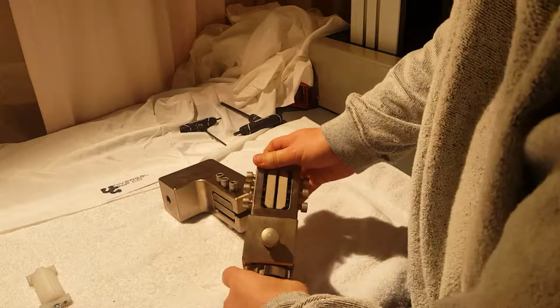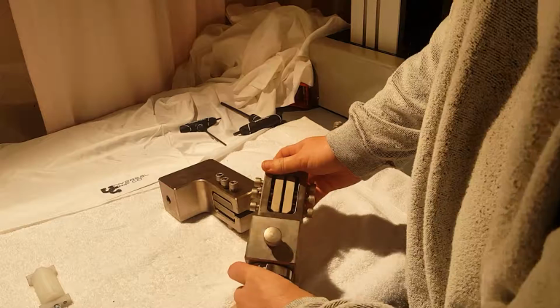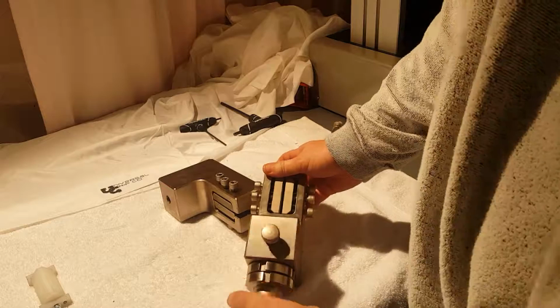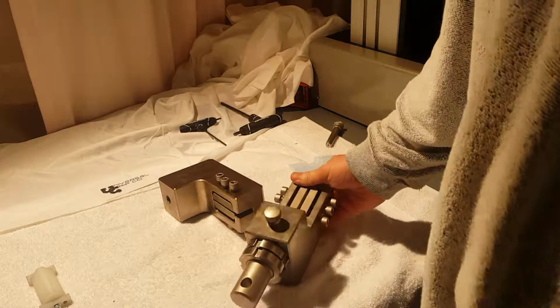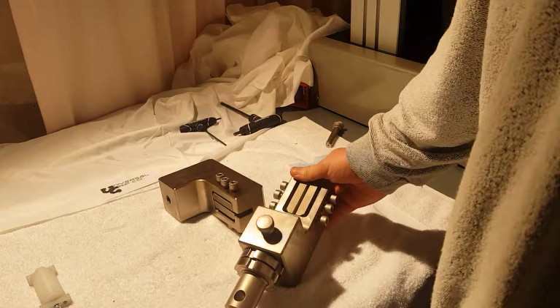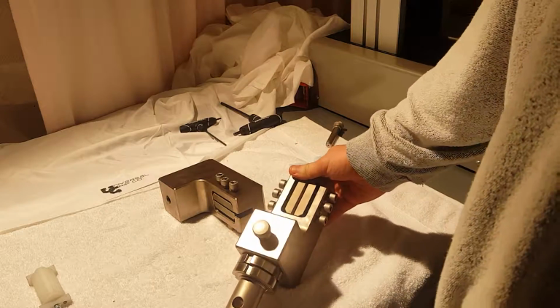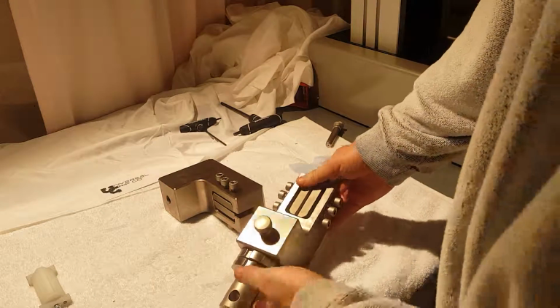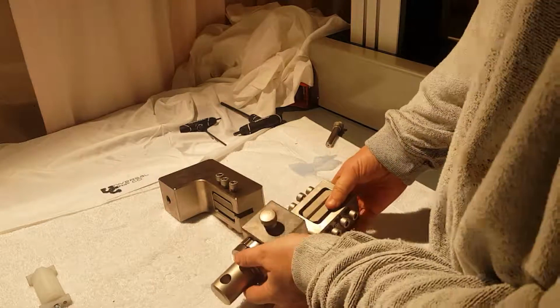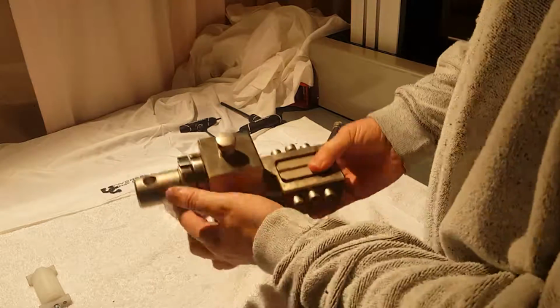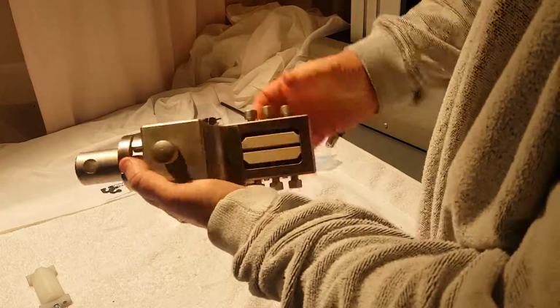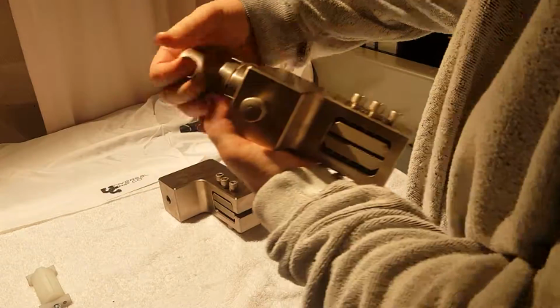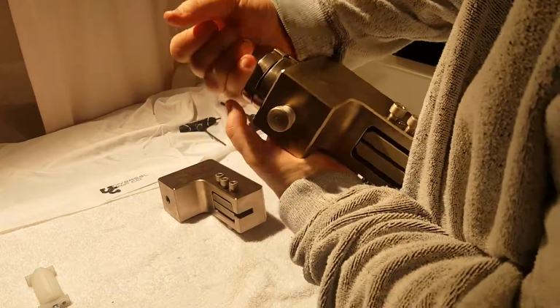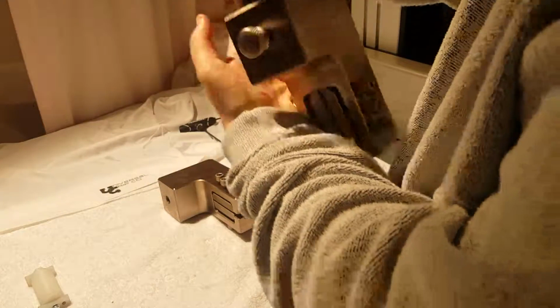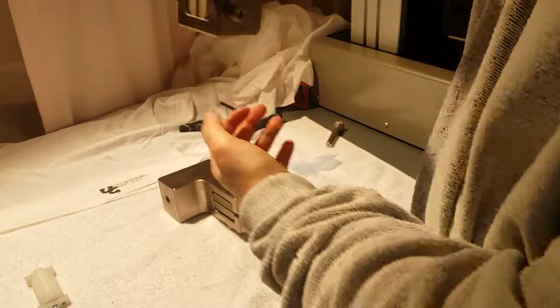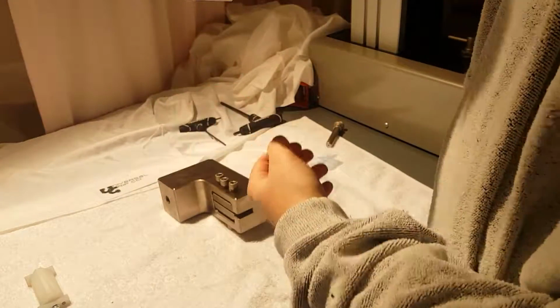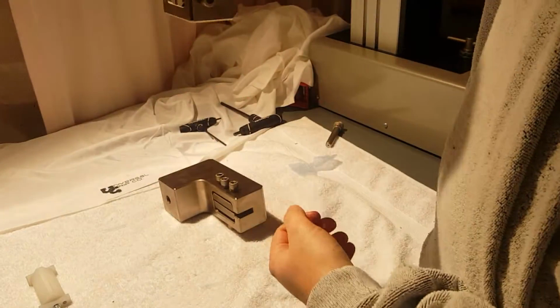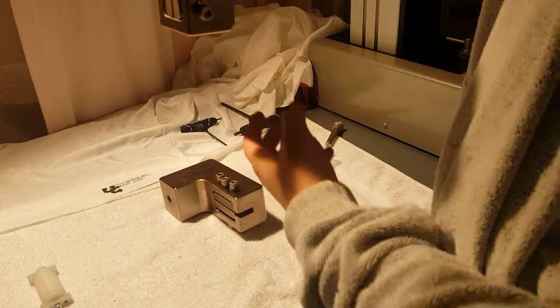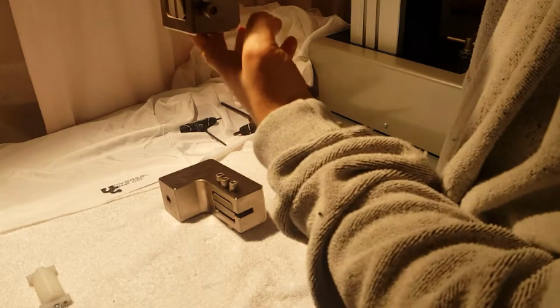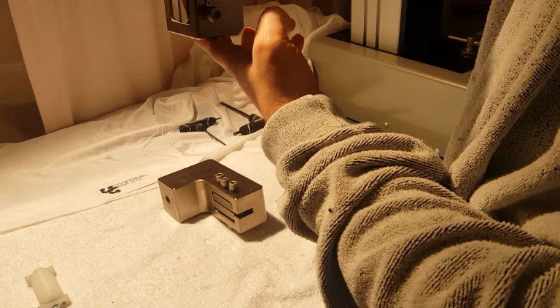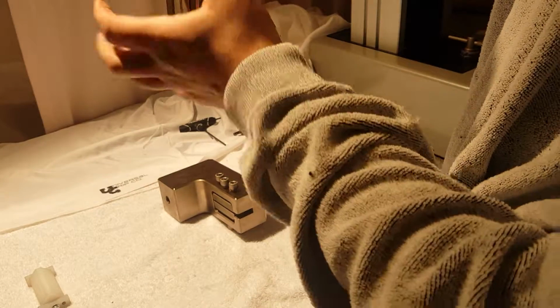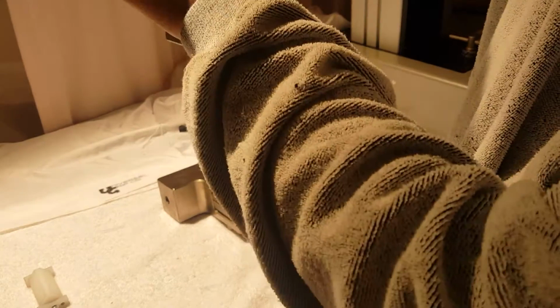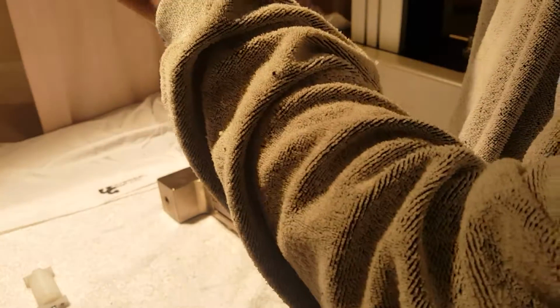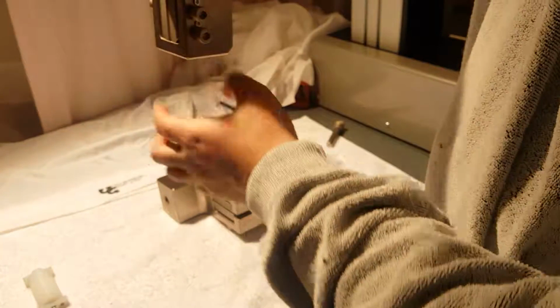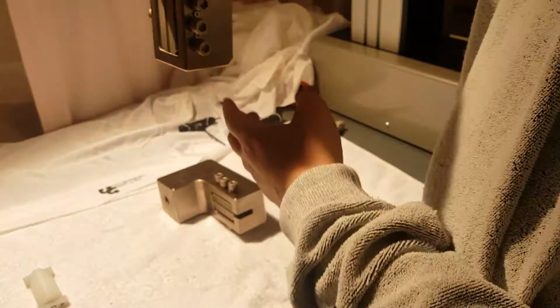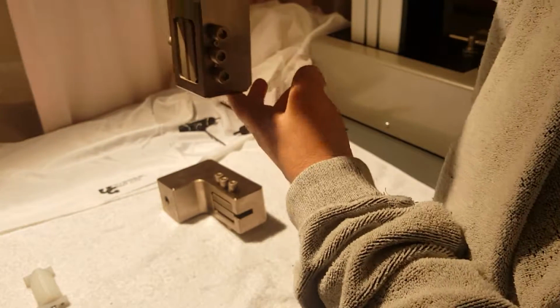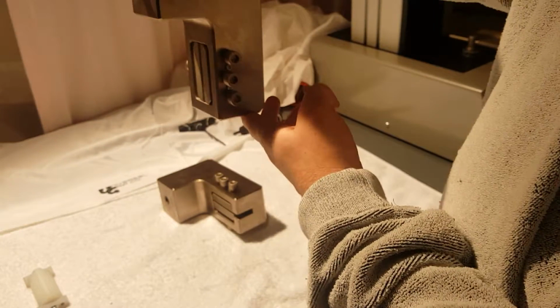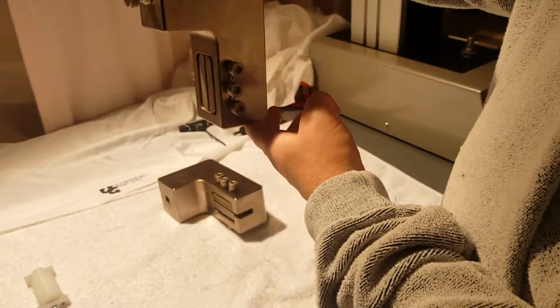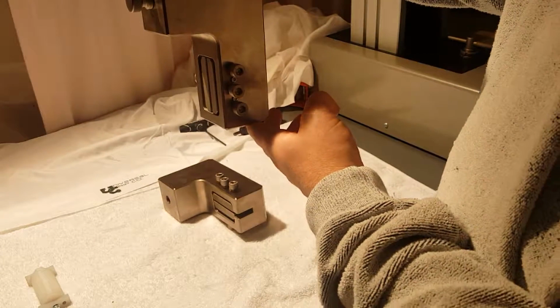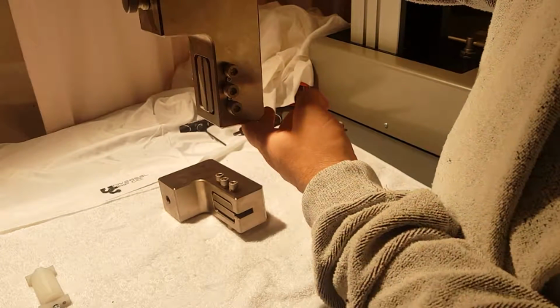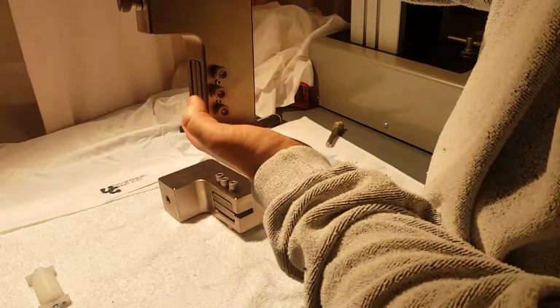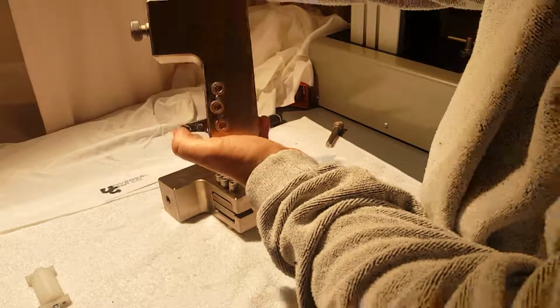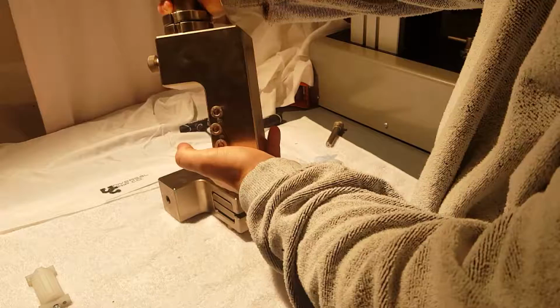Just like that. So this would be your standard setup with the adapter and you use these jam nuts to tighten the fixture to make sure it's nice and tight.